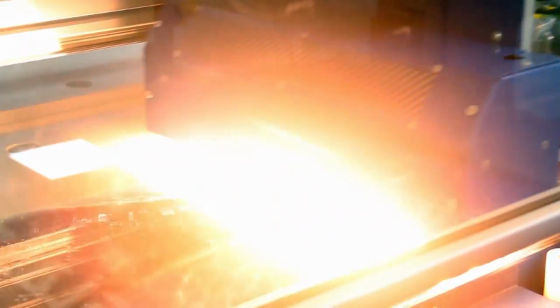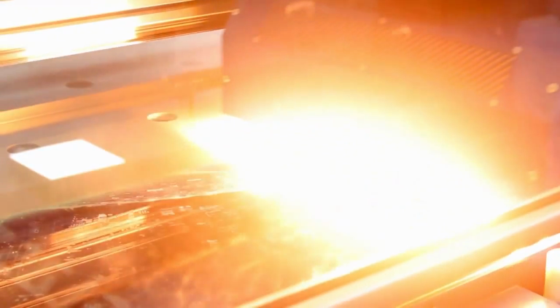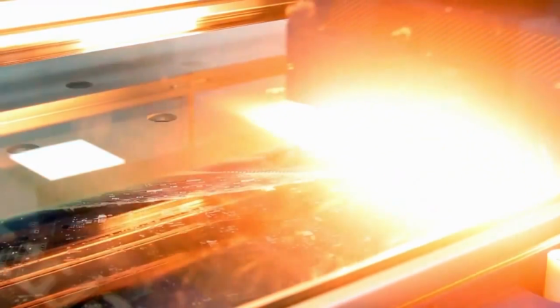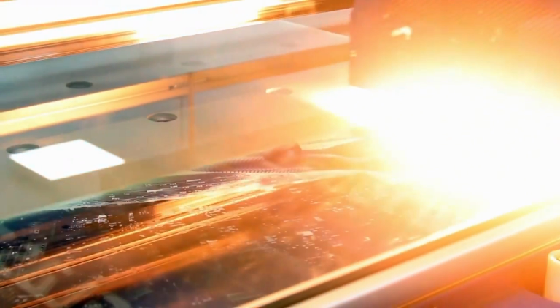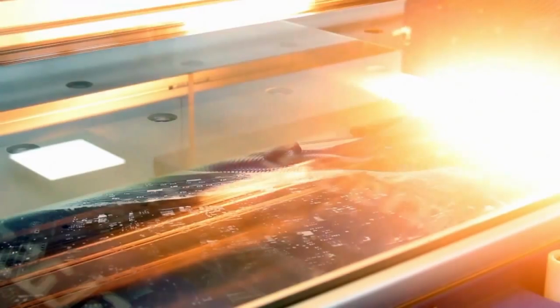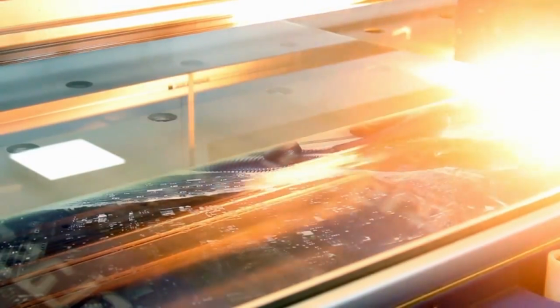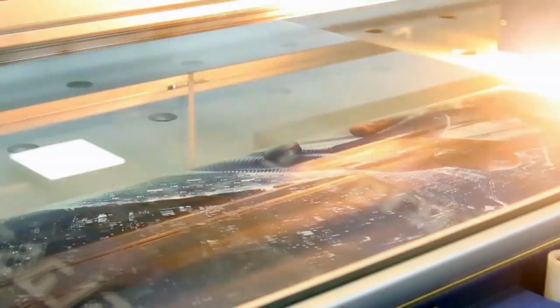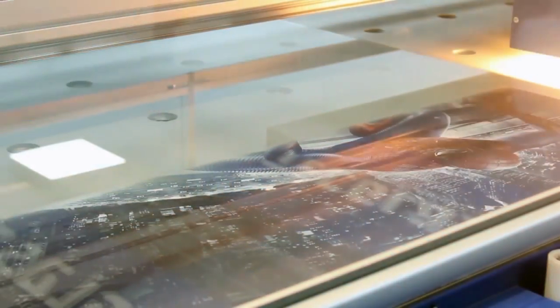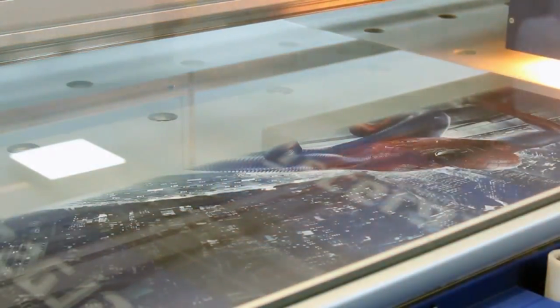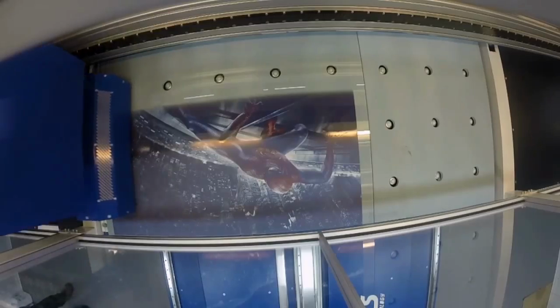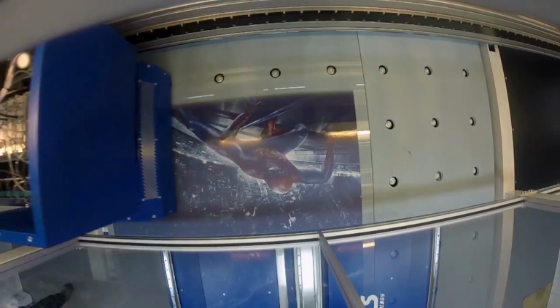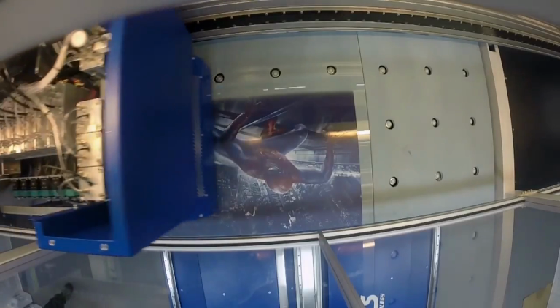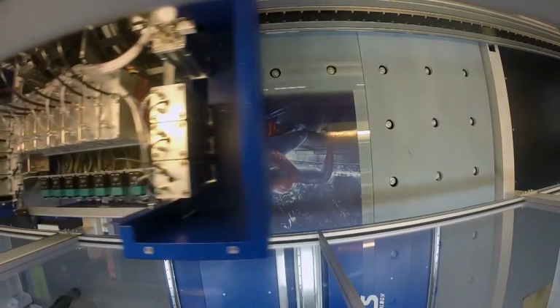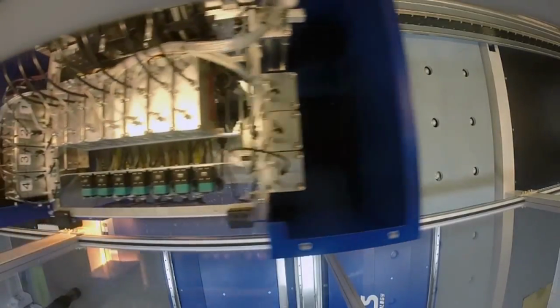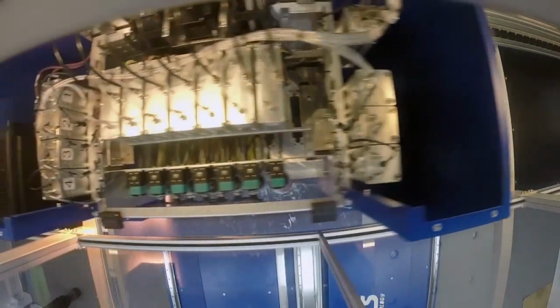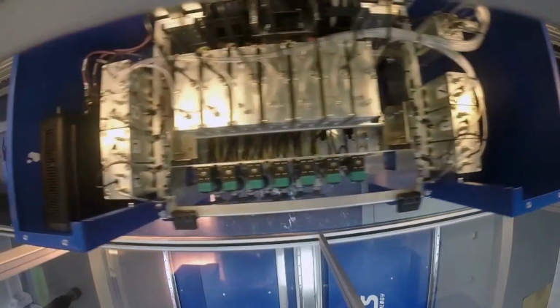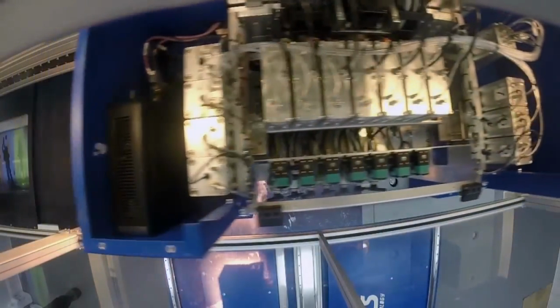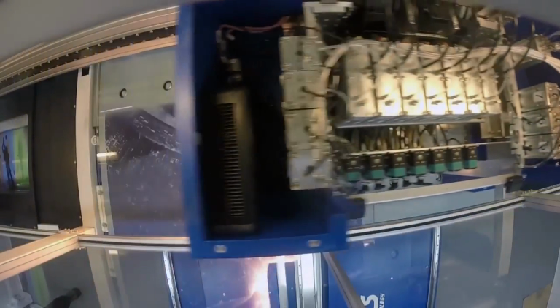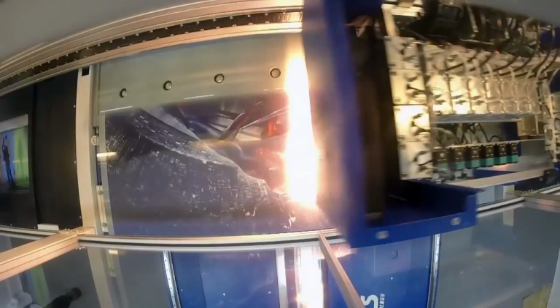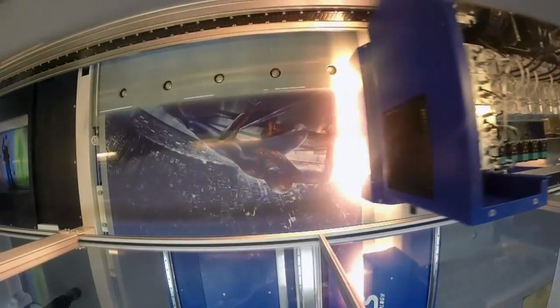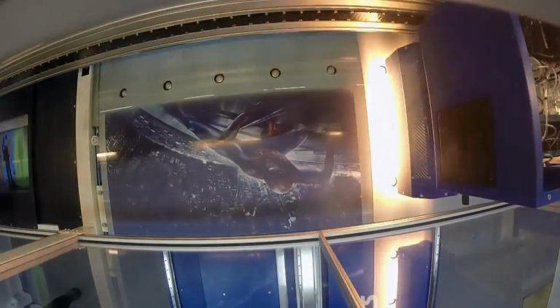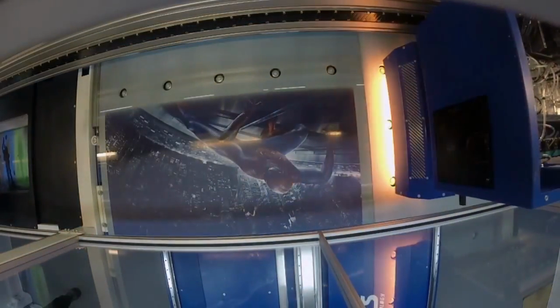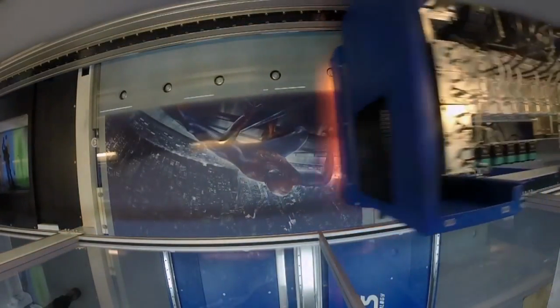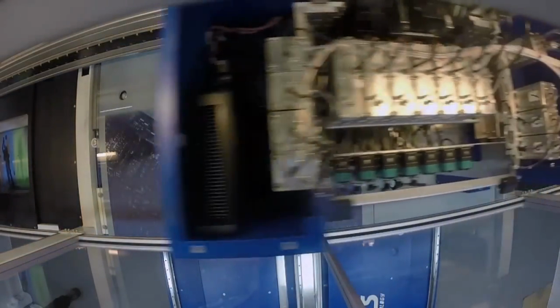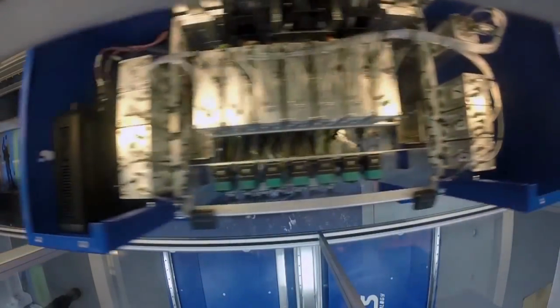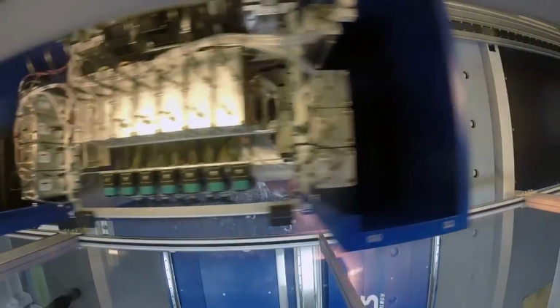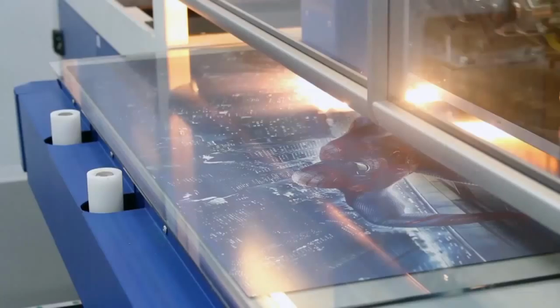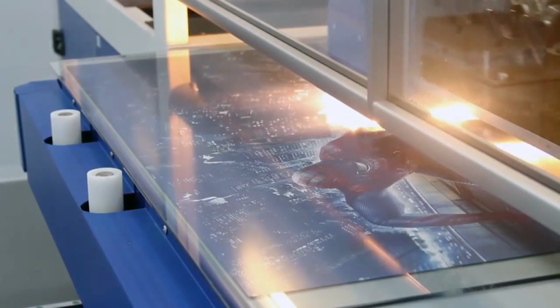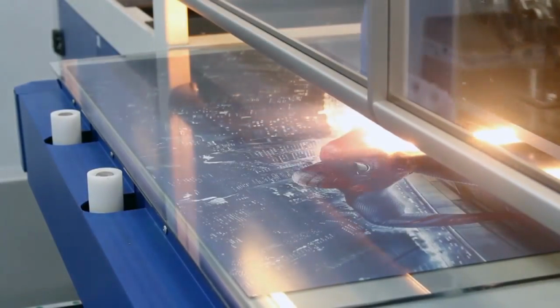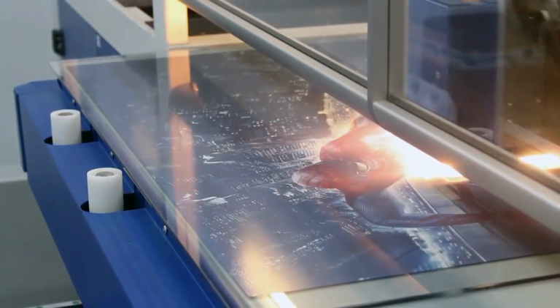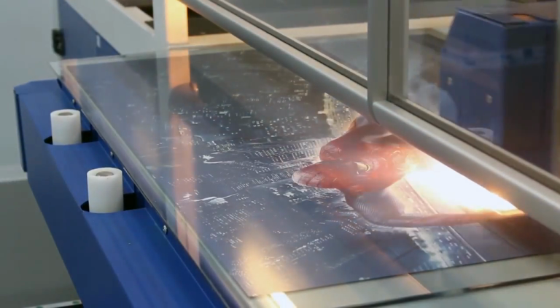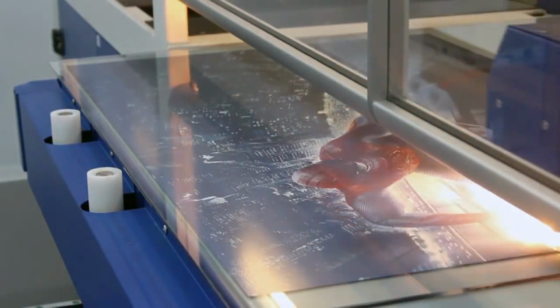However, the printer is capable of far more advanced operations. It can print in full color at high resolution. Designers can have any artwork they can imagine printed onto the glass.